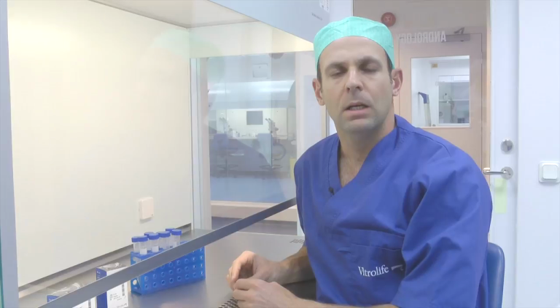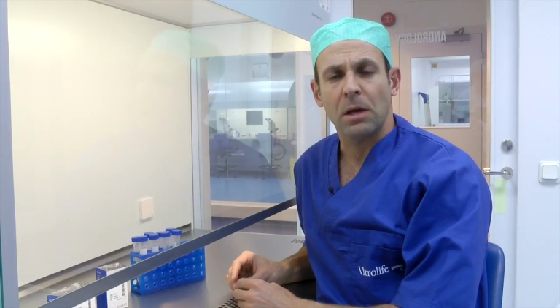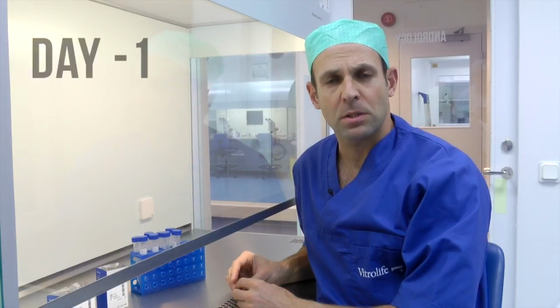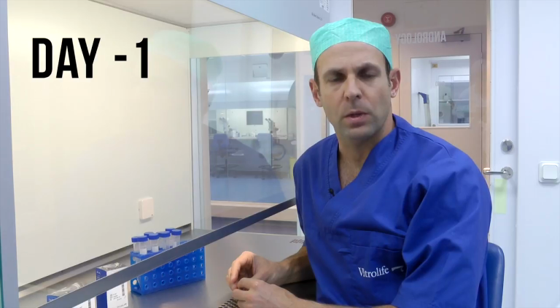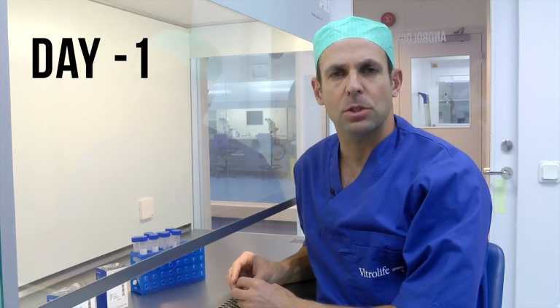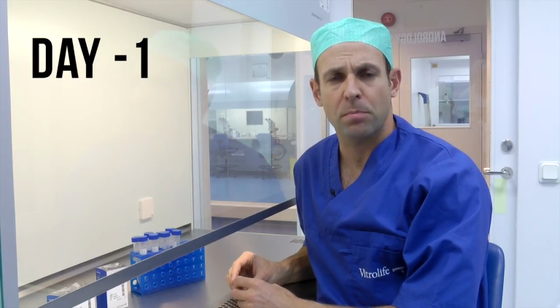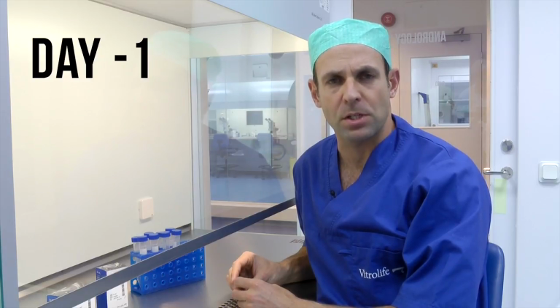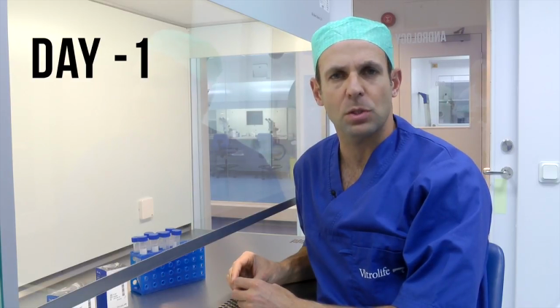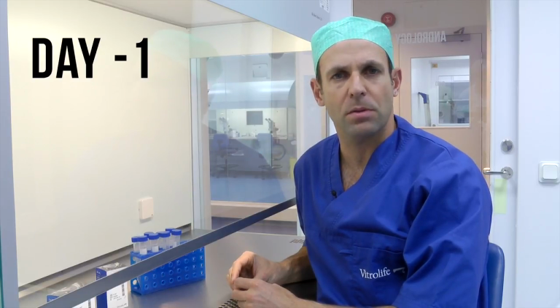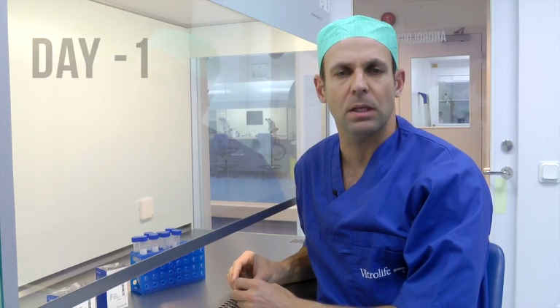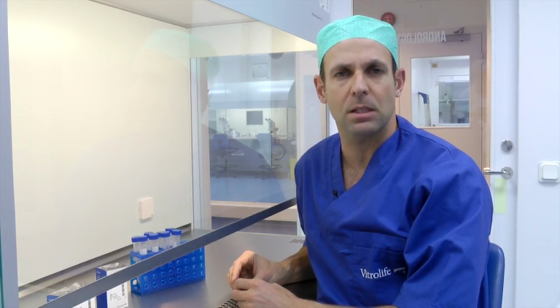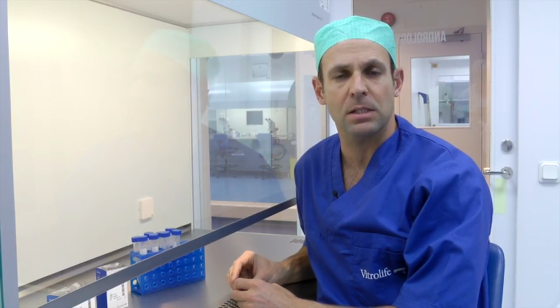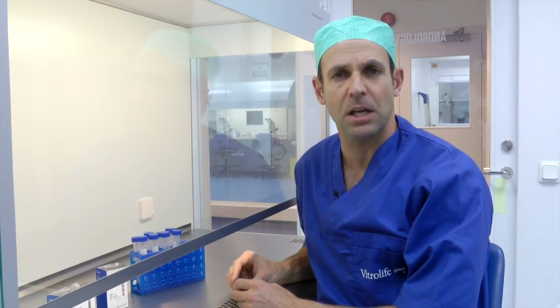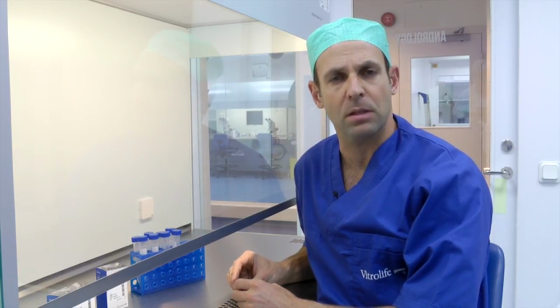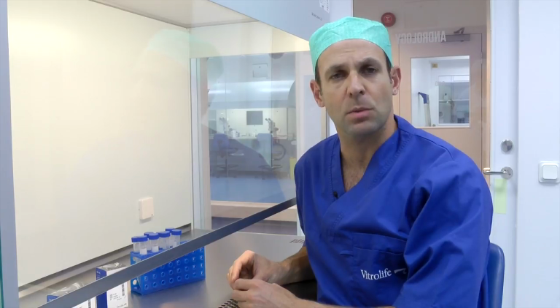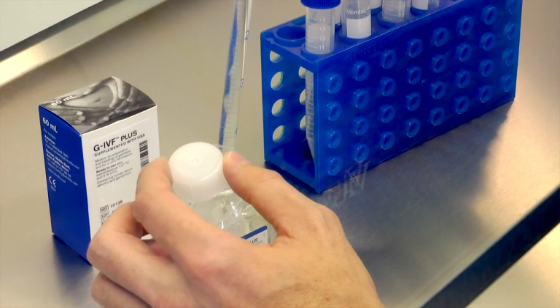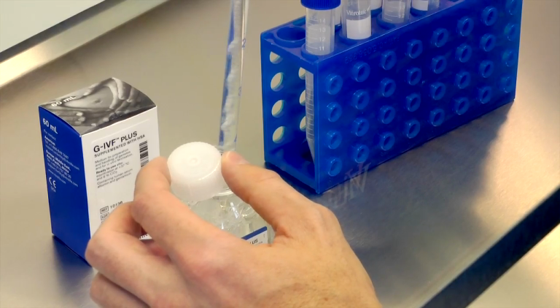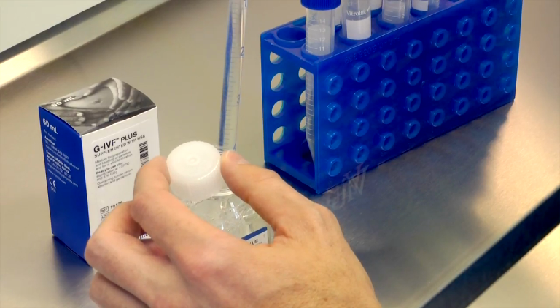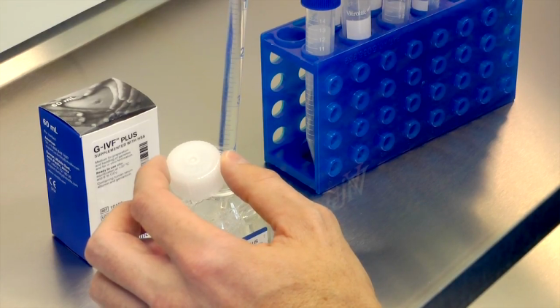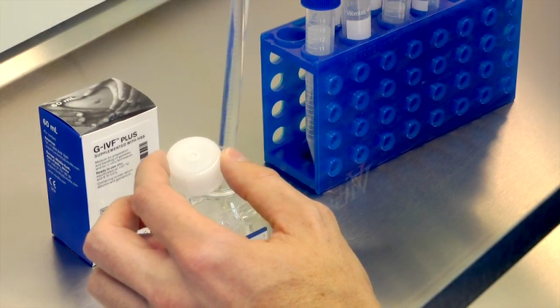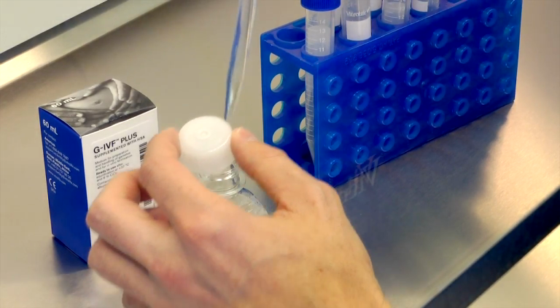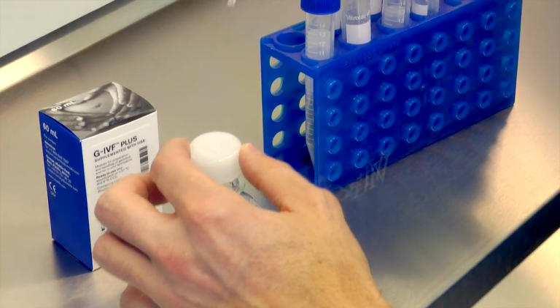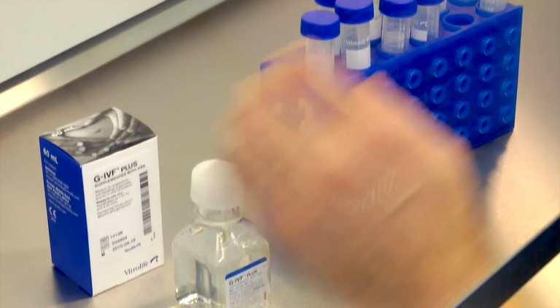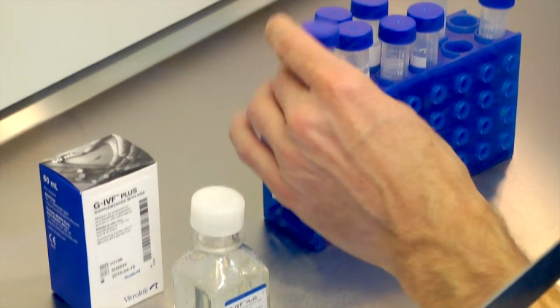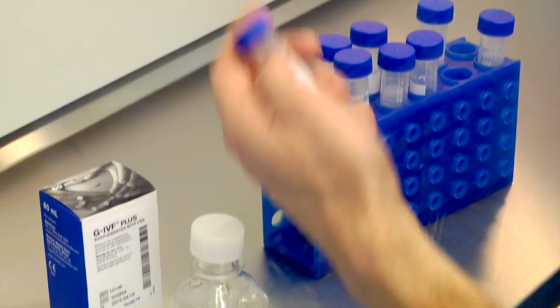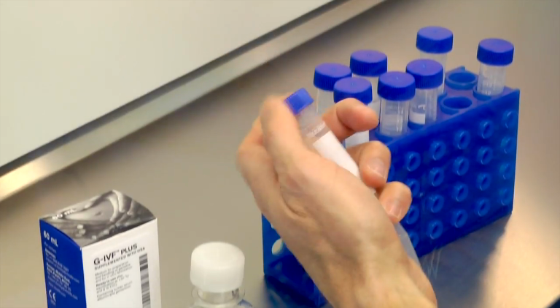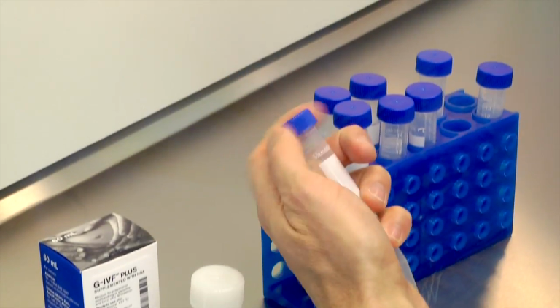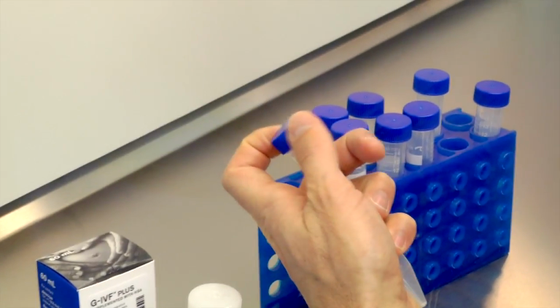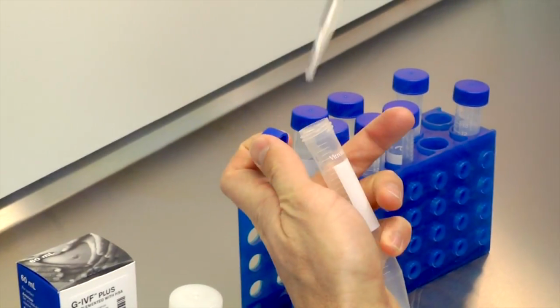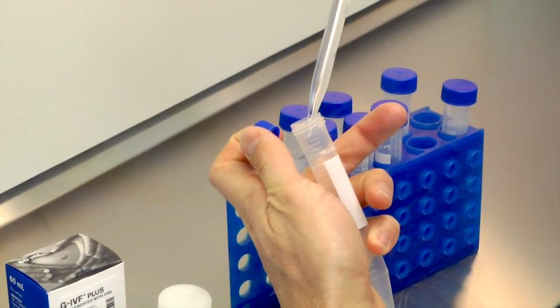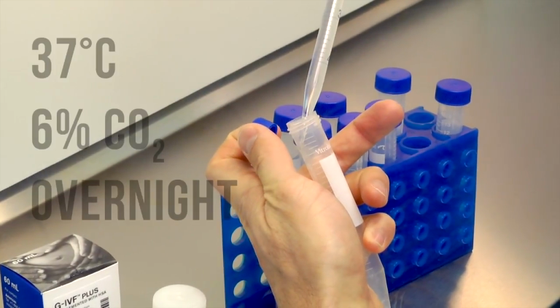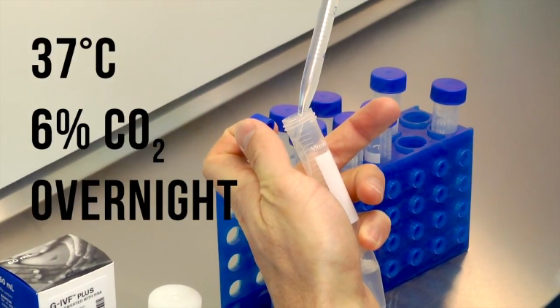I will now demonstrate how to do a sperm preparation using both the density gradient centrifugation method as well as the swim-up method. Pre-equilibrate the appropriate number of tubes of GIVF+ at 37 degrees Celsius and 6% CO2 overnight.